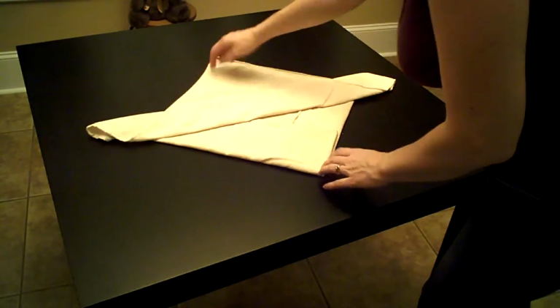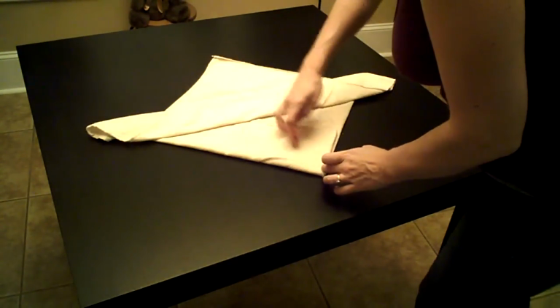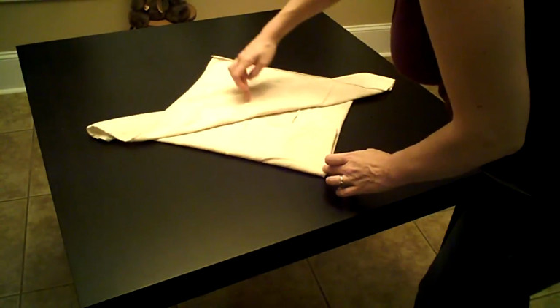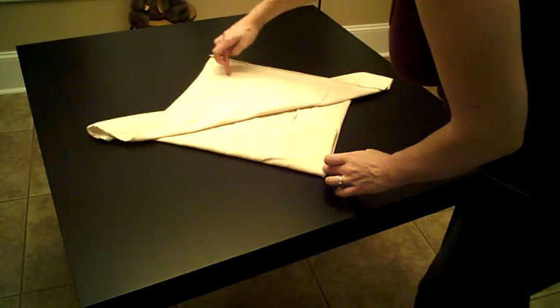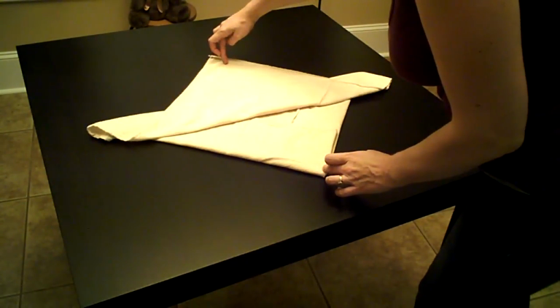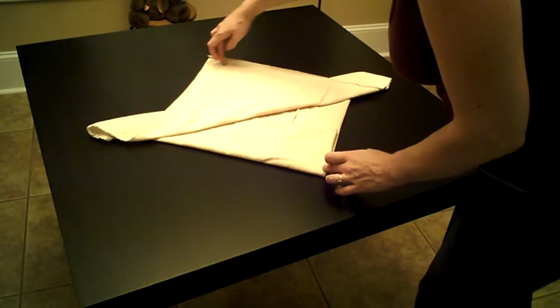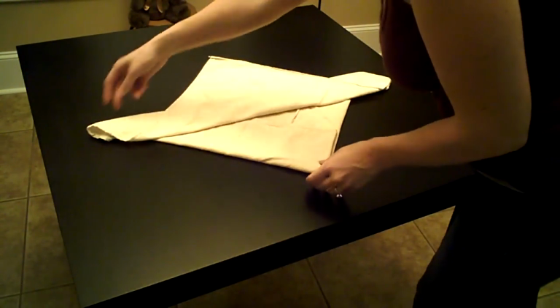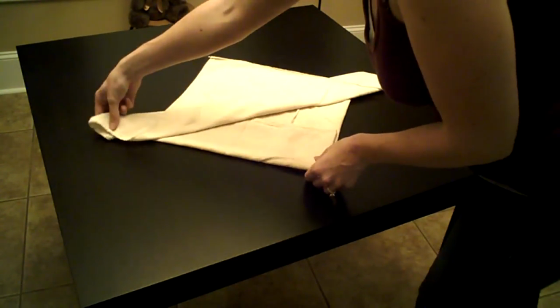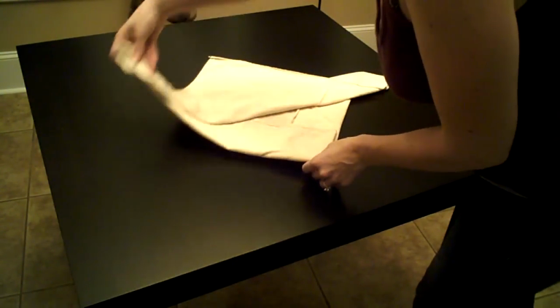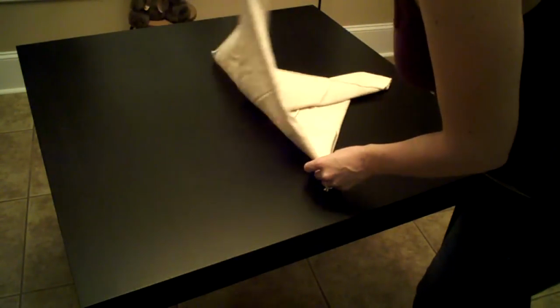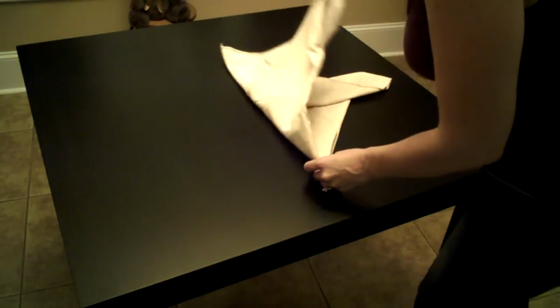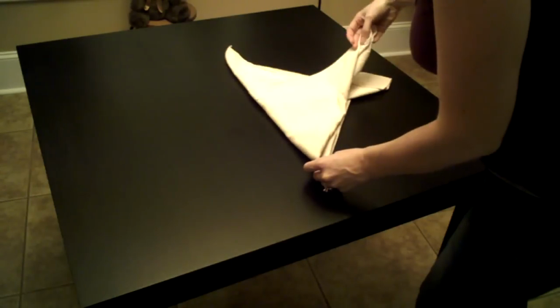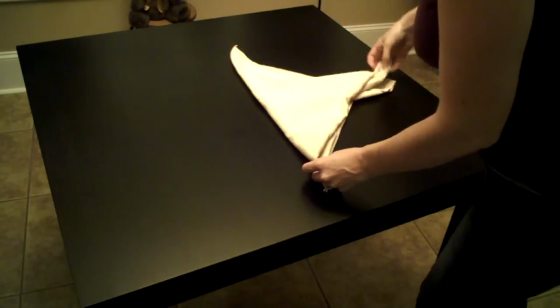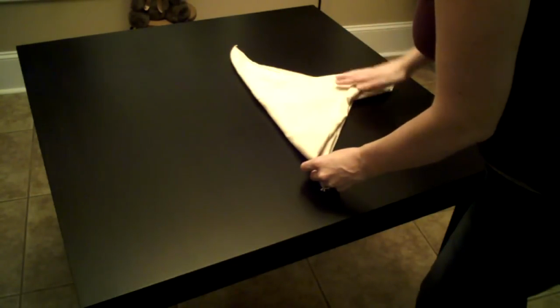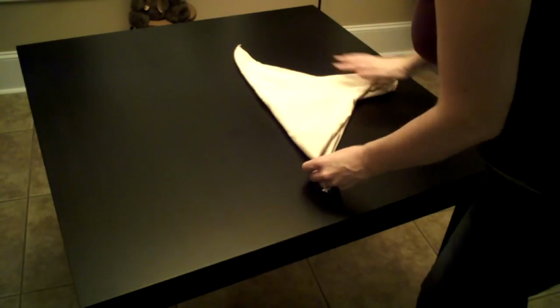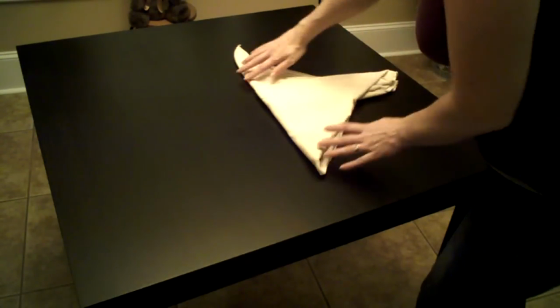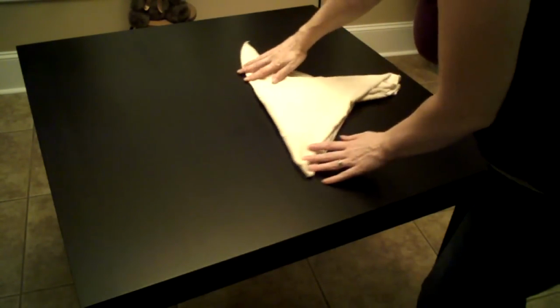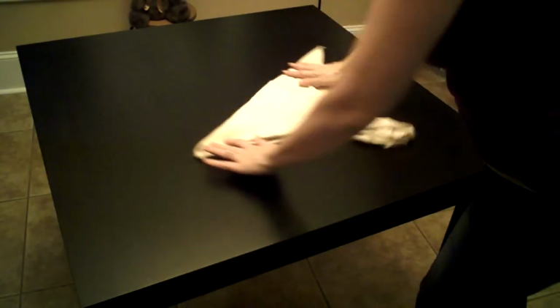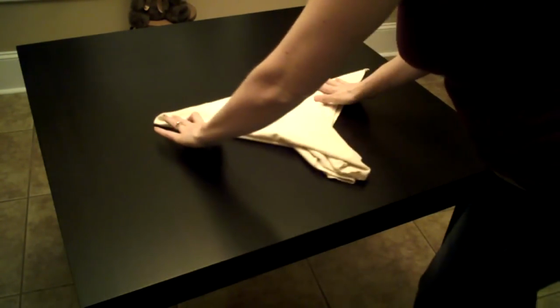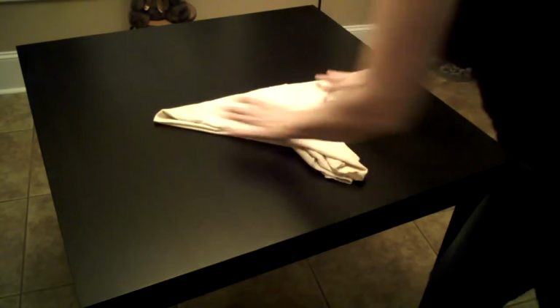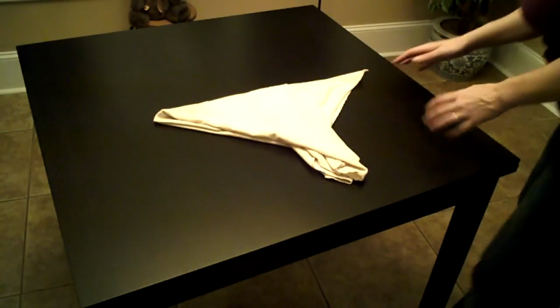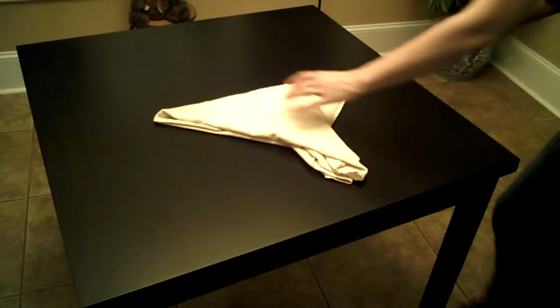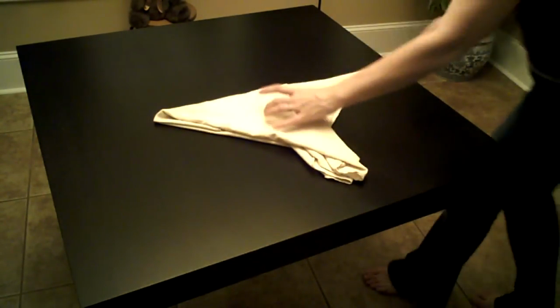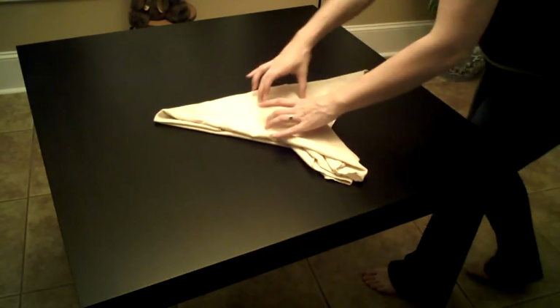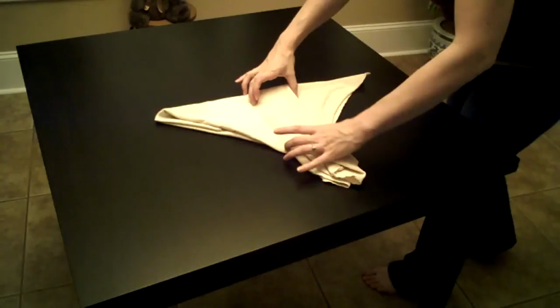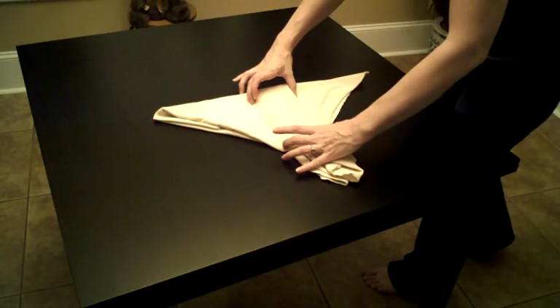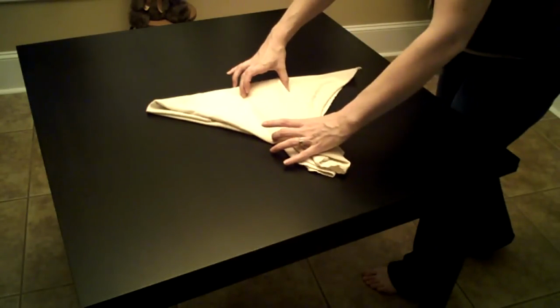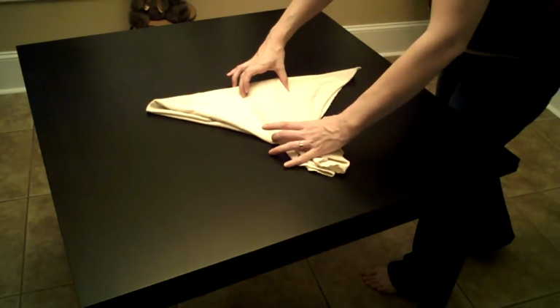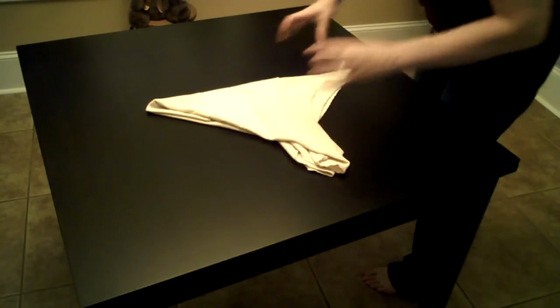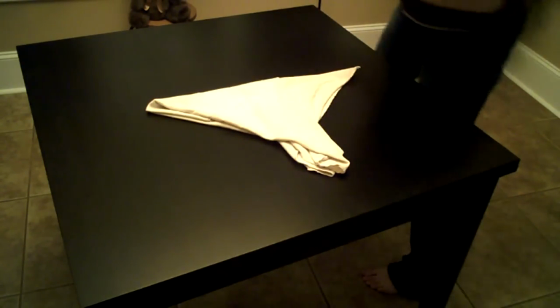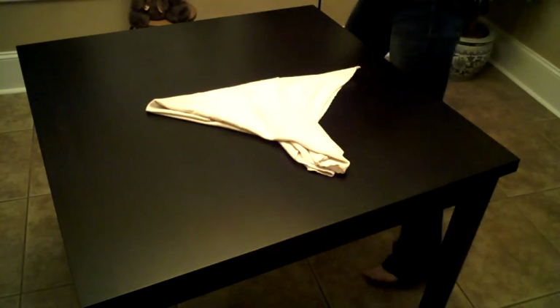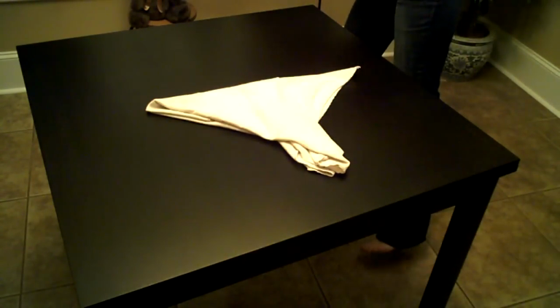Now you're going to do a horizontal fold in half, bringing the edges to each other, and rotate it around. Now the most layers of absorbency are in the center for your baby.